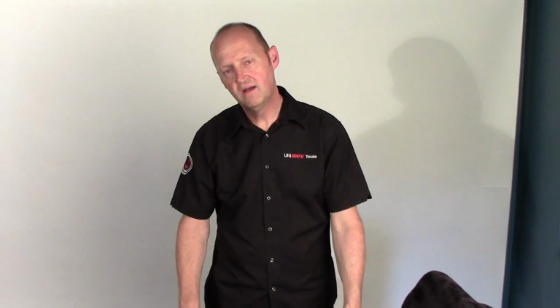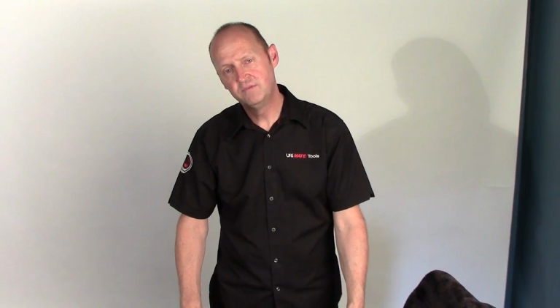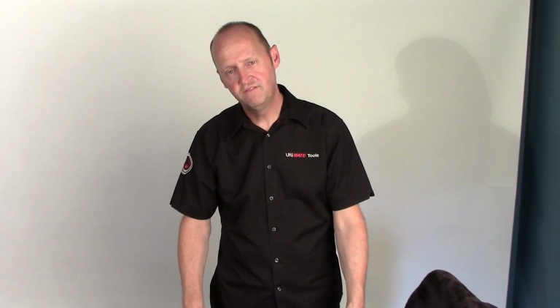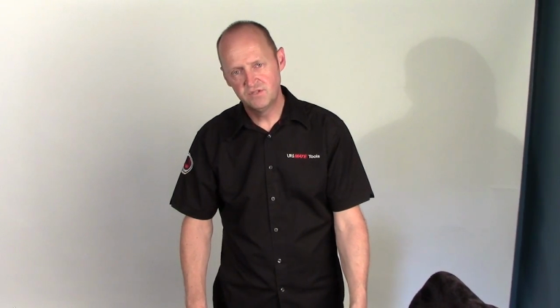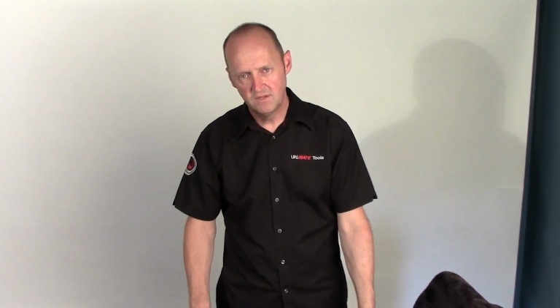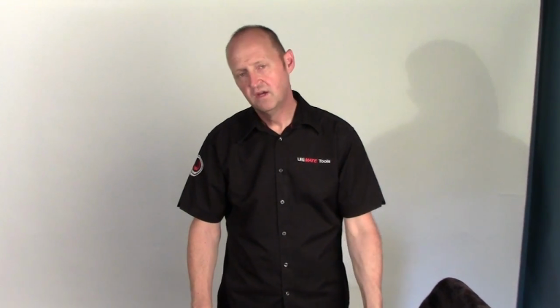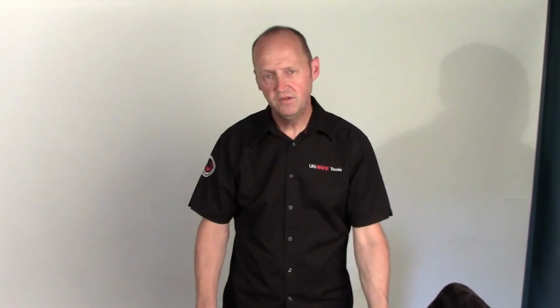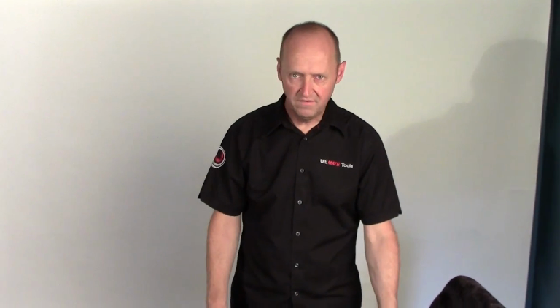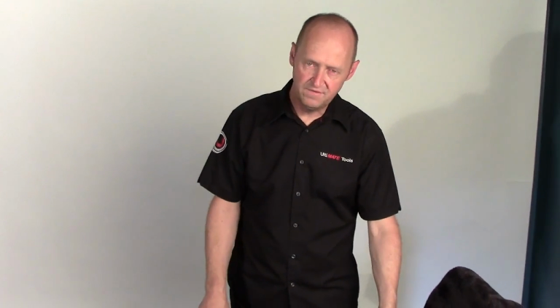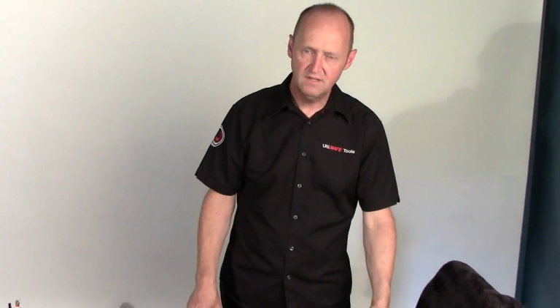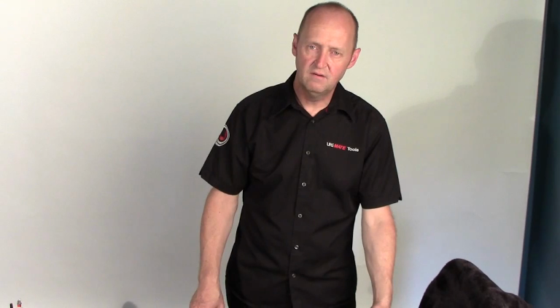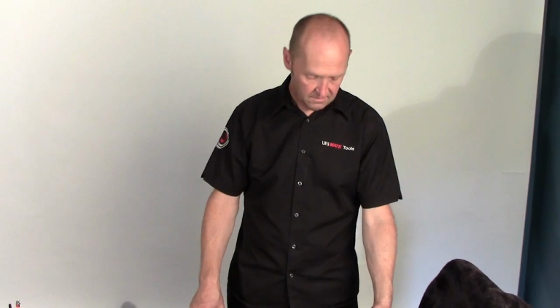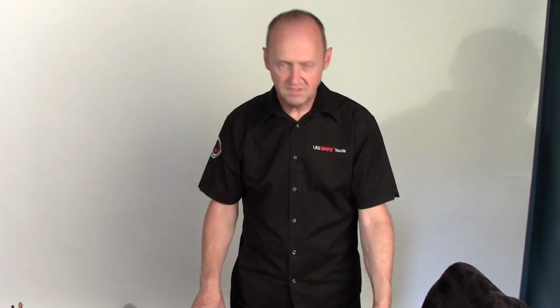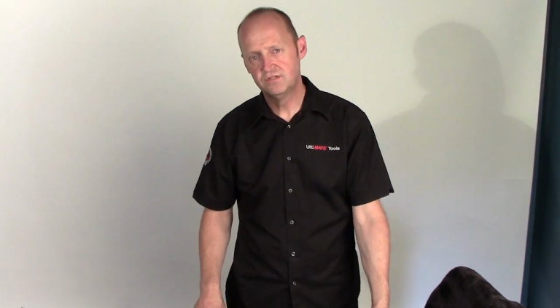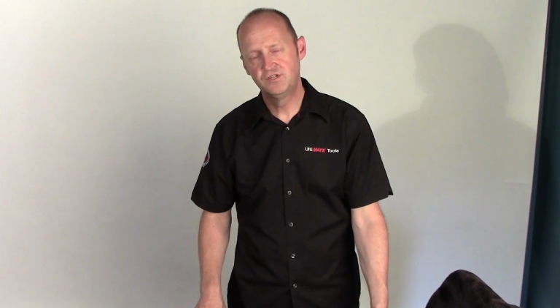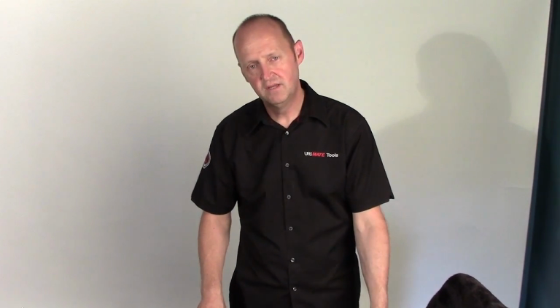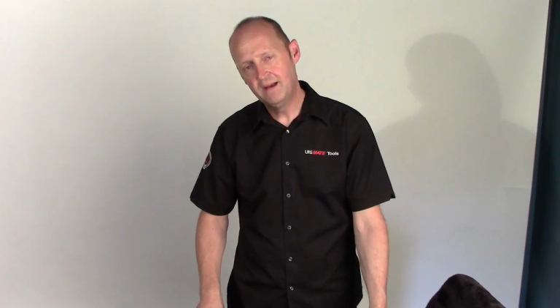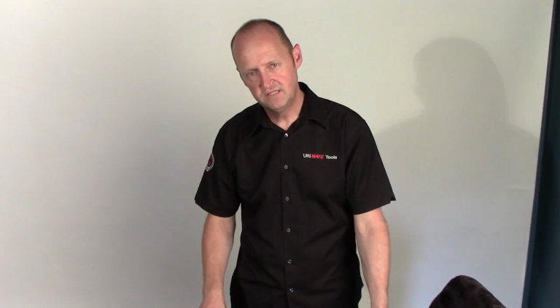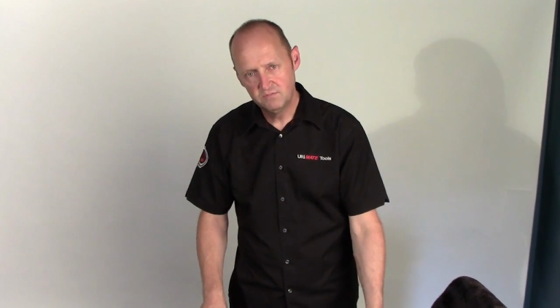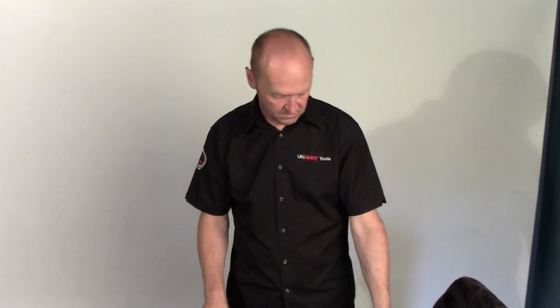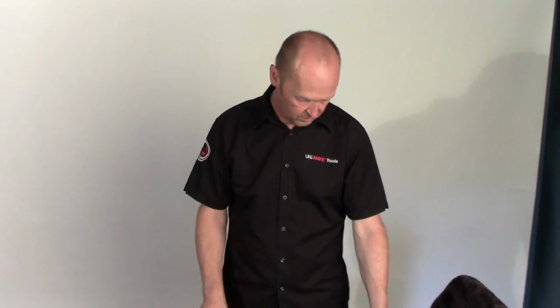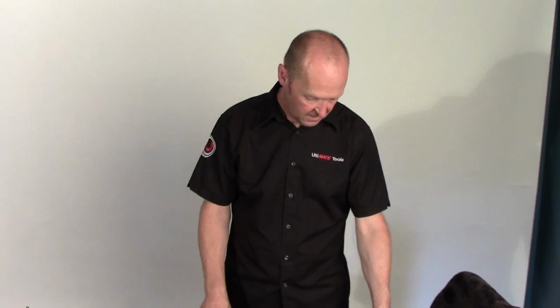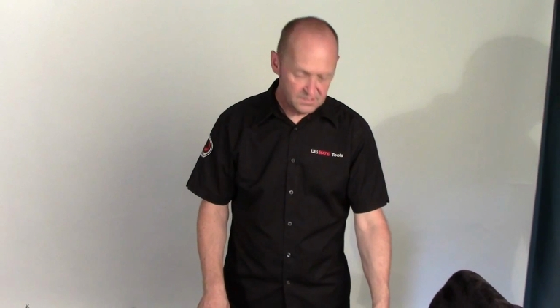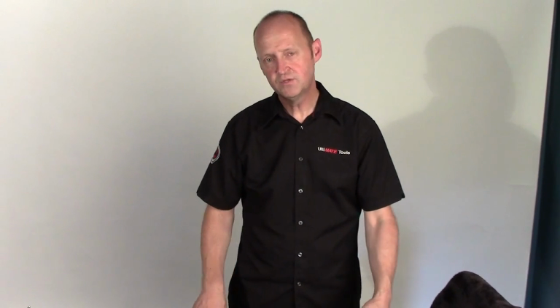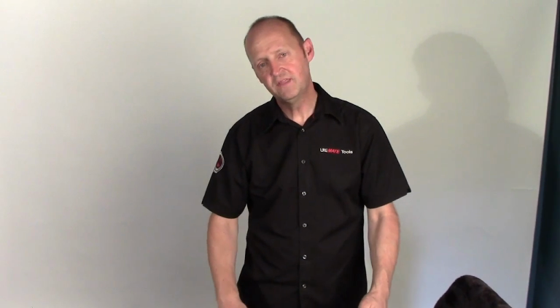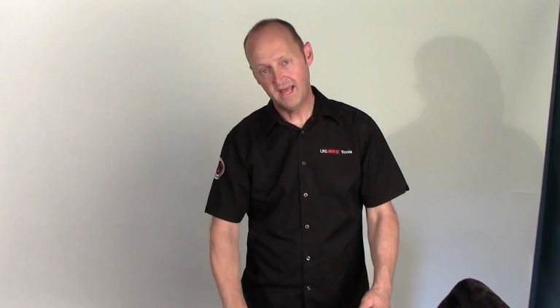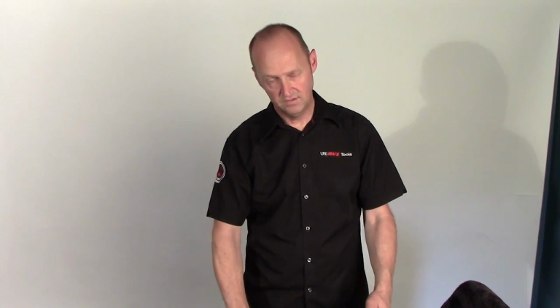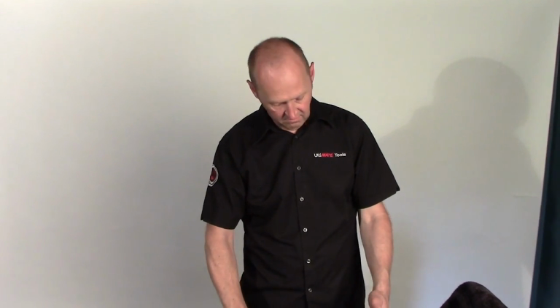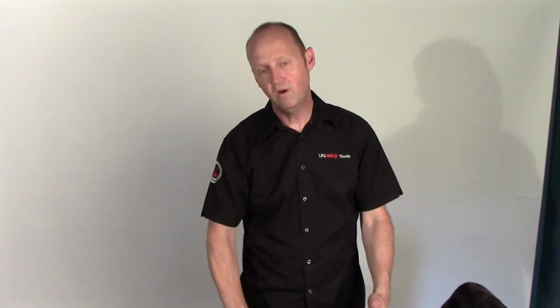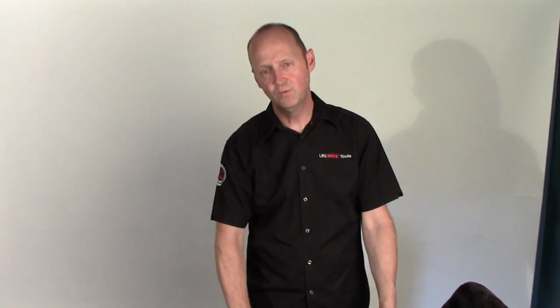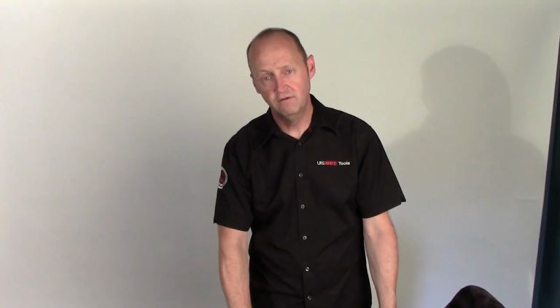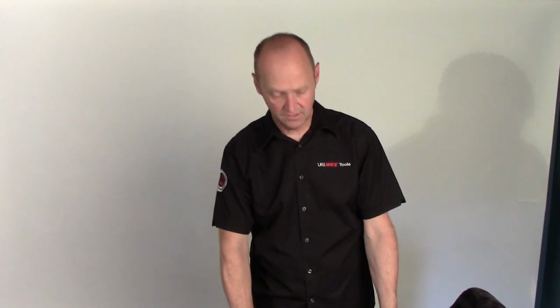Hi, my name is Steve from Ultimate Tools. Continuing more training videos for you on the adaptations of the genuine Painted Ultimate Letterbox Toolkit. Today we're going to talk about the head angles and the reason why this tool is so versatile.